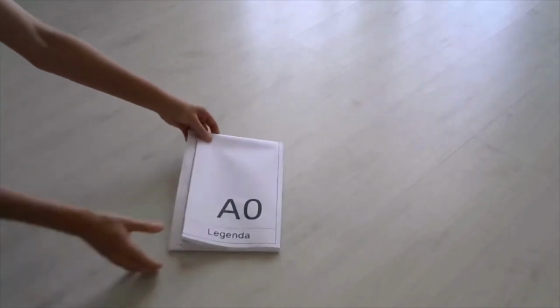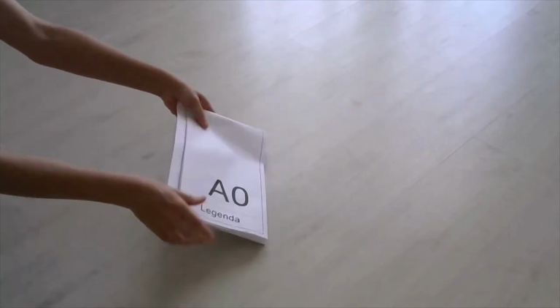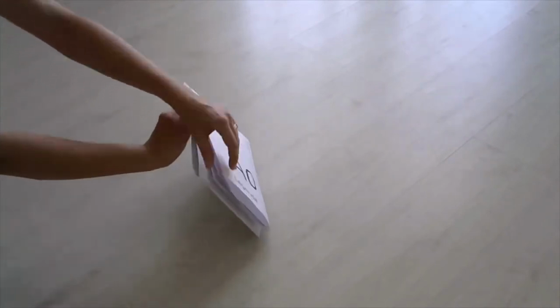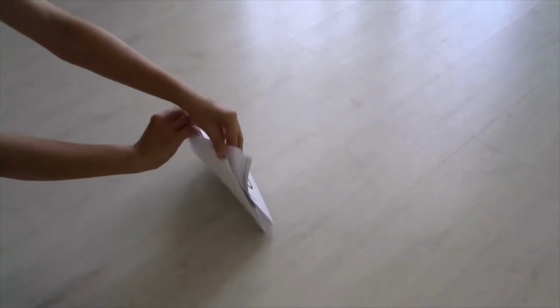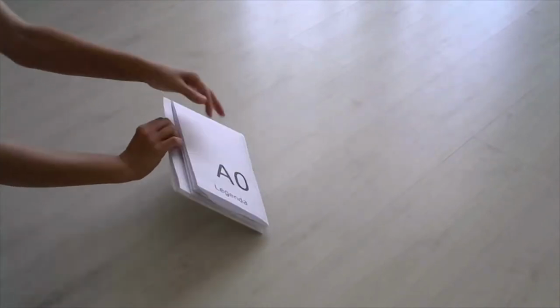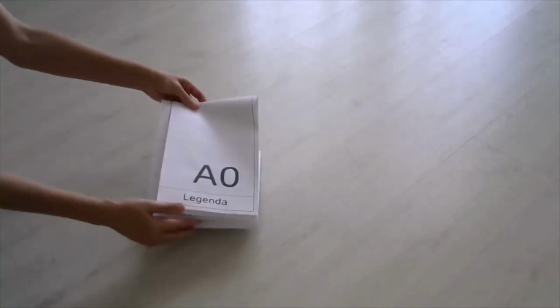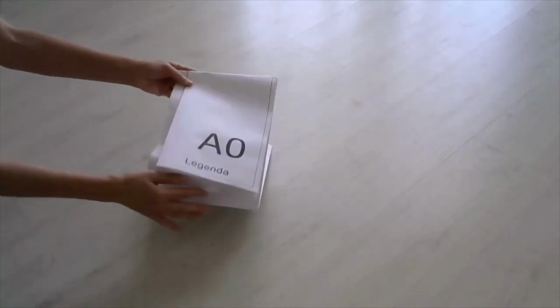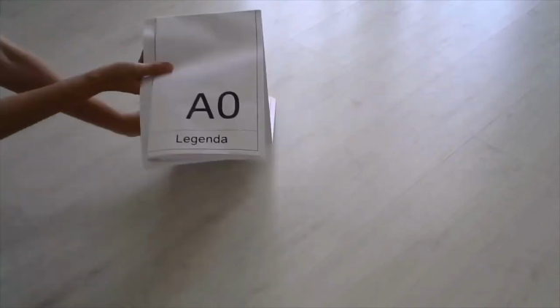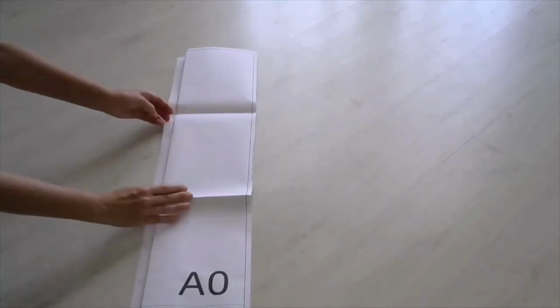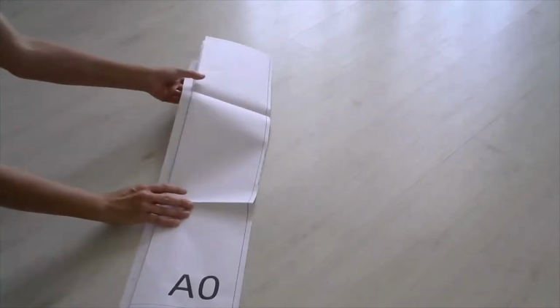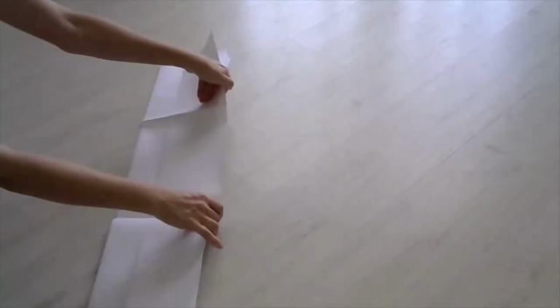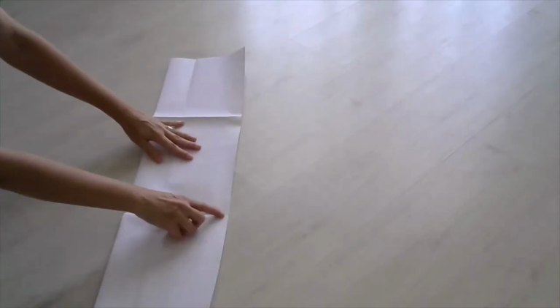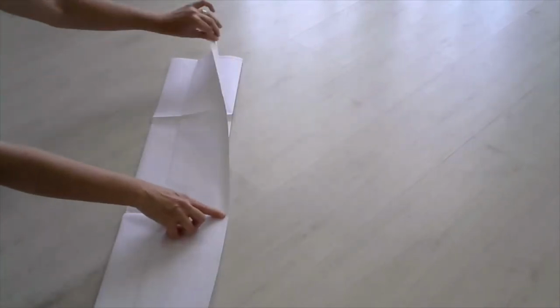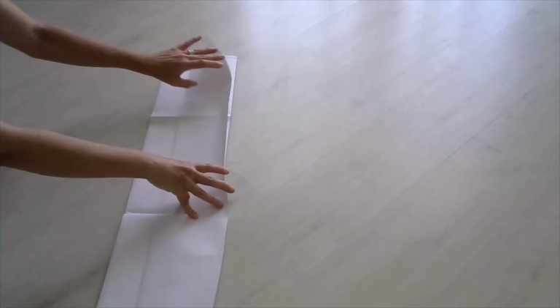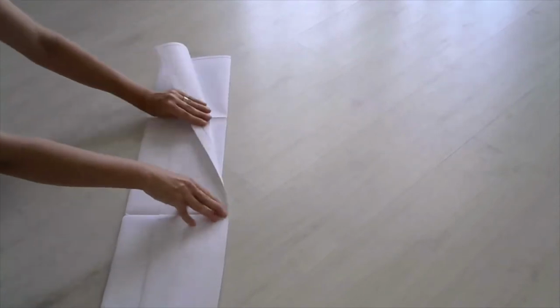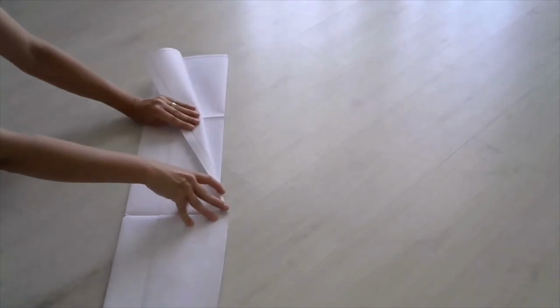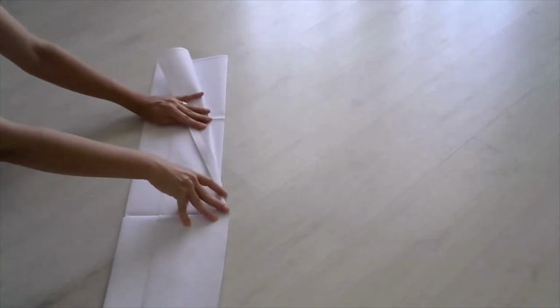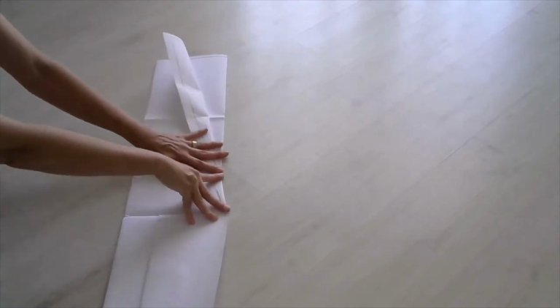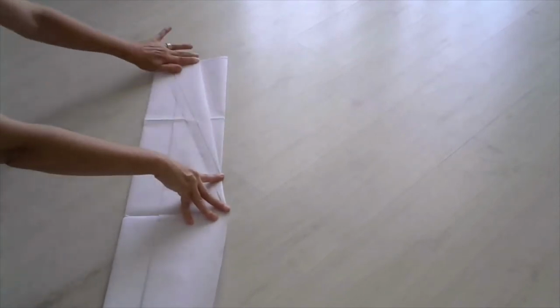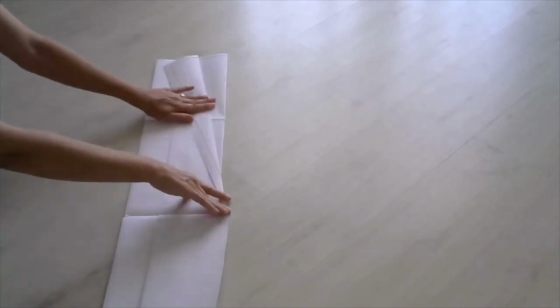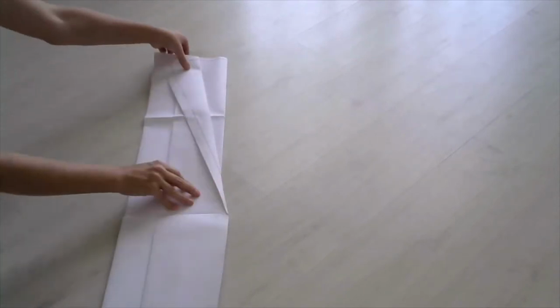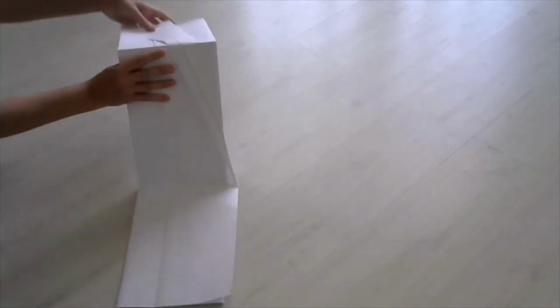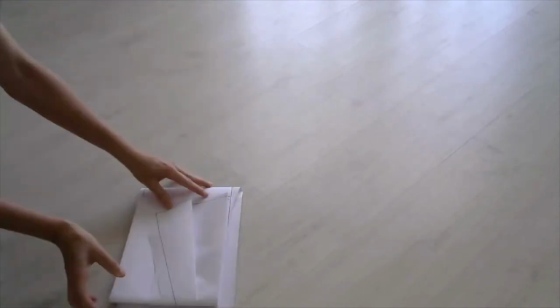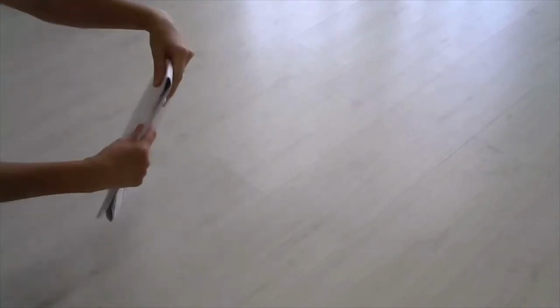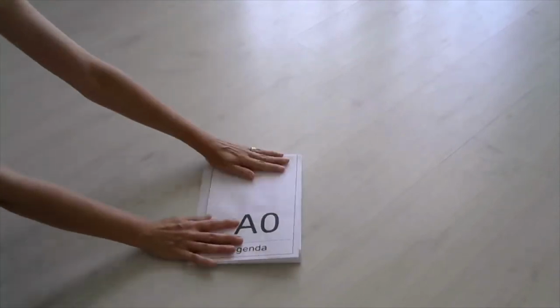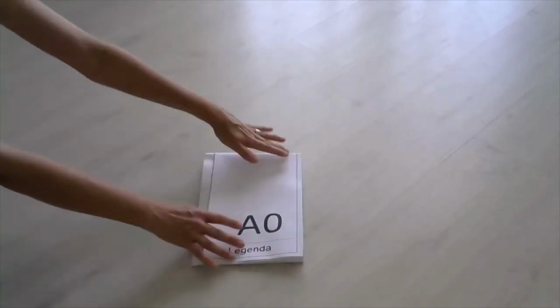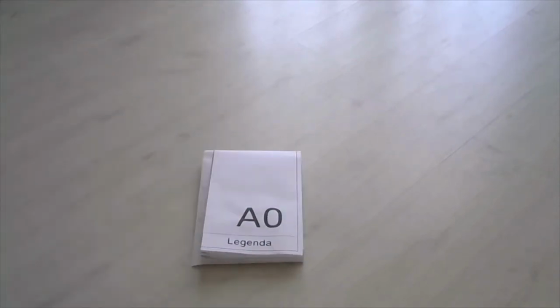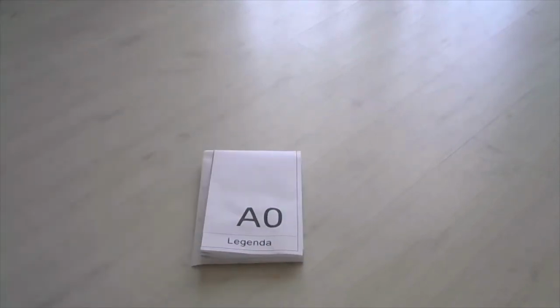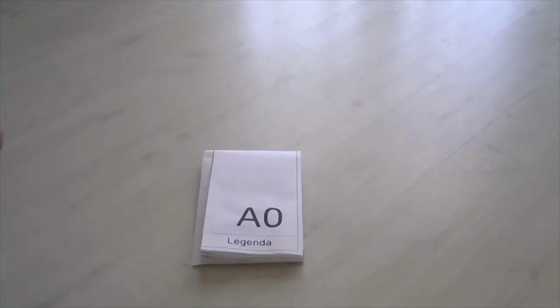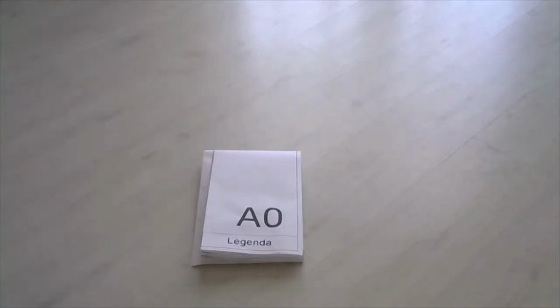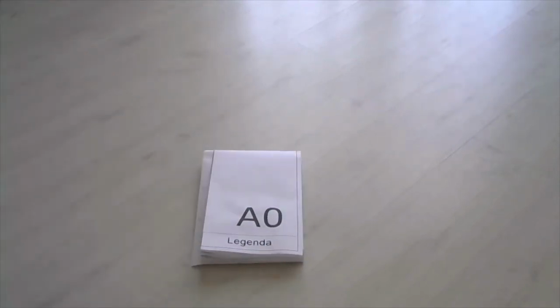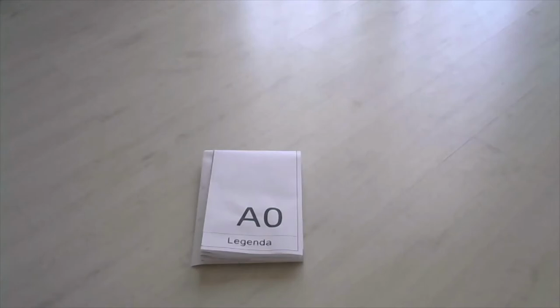Deve-se ajustar a fixação, que permita a prancha ser aberta após encadernada. Então, se faz uma orelha e, com isso, o dobramento está concluído.